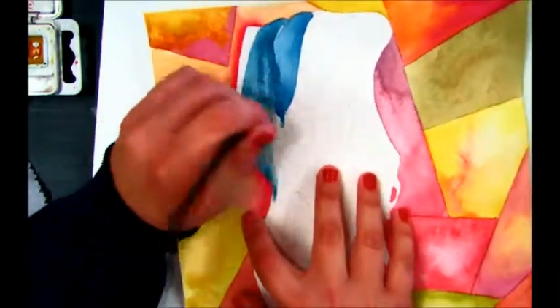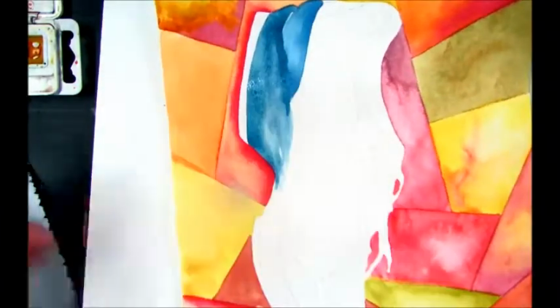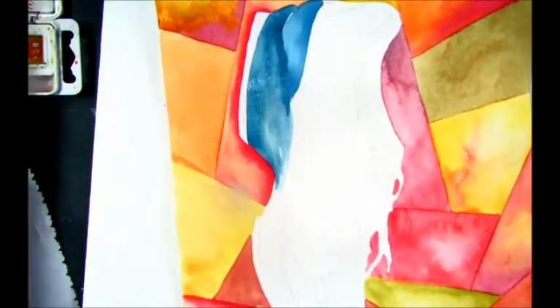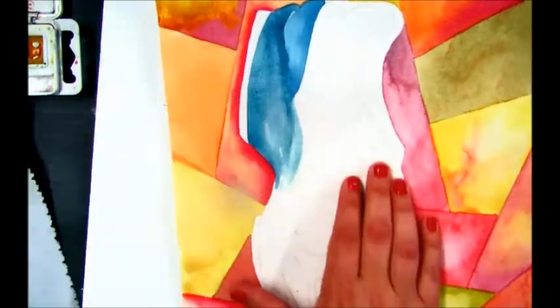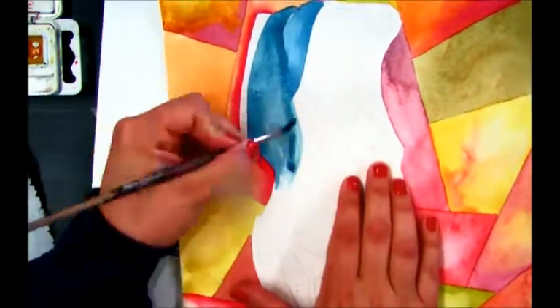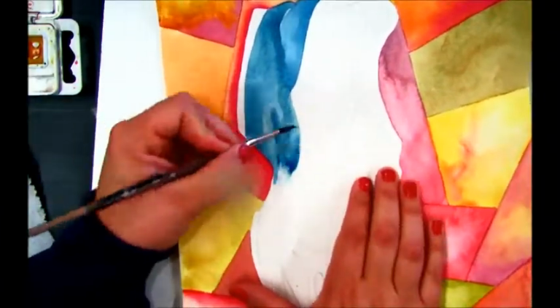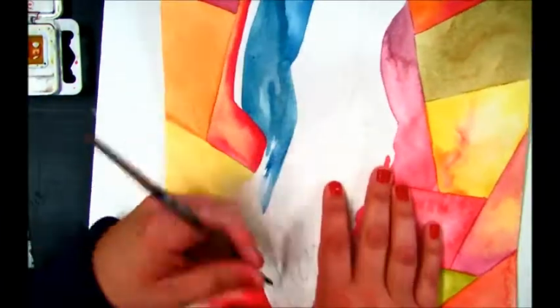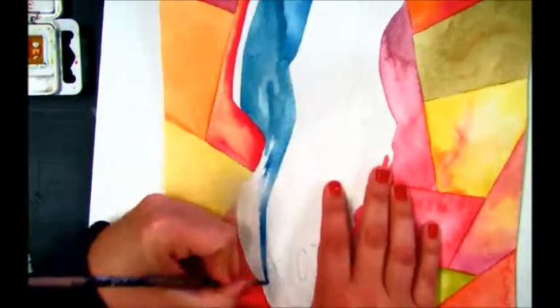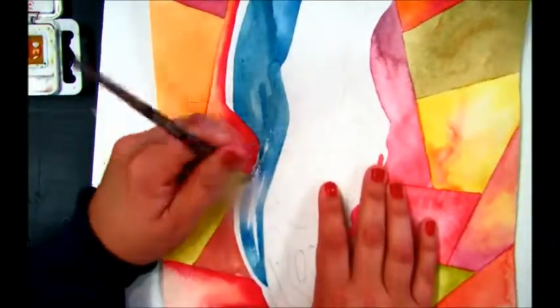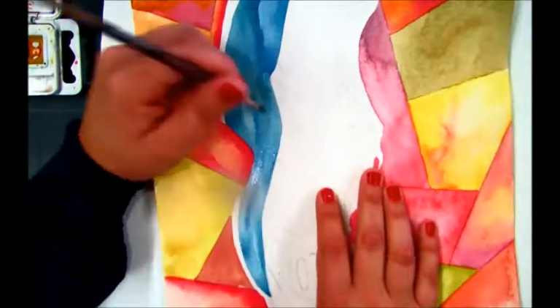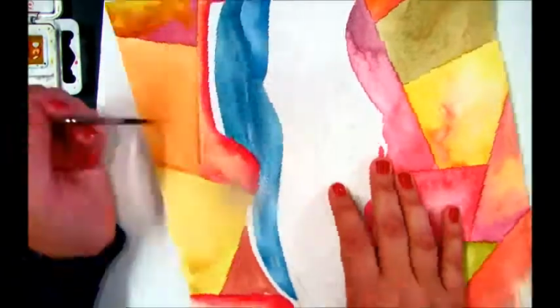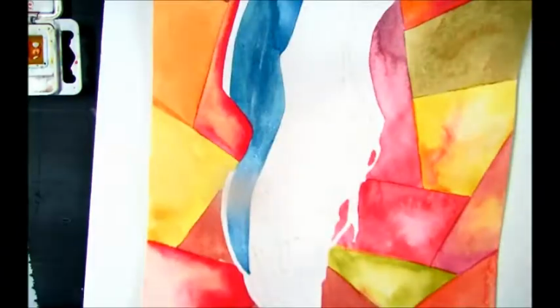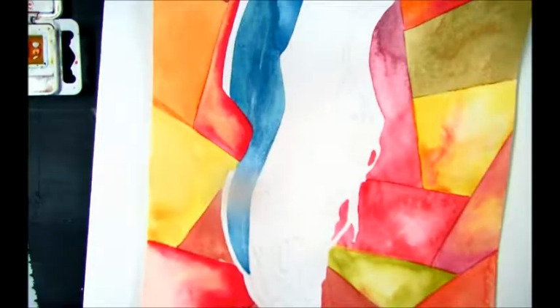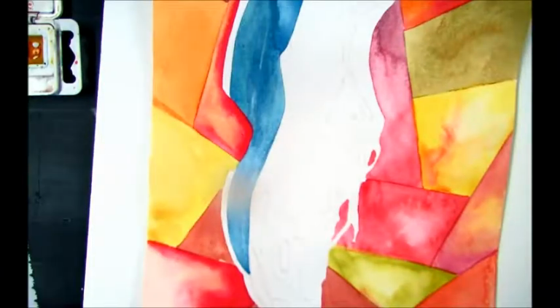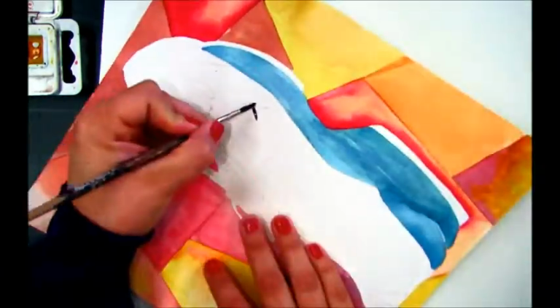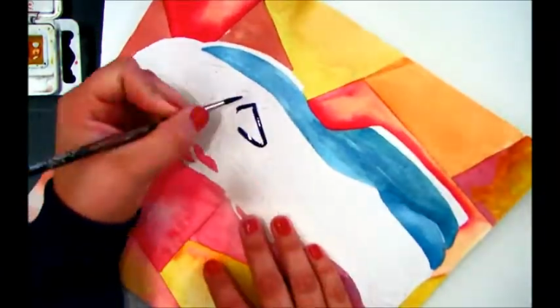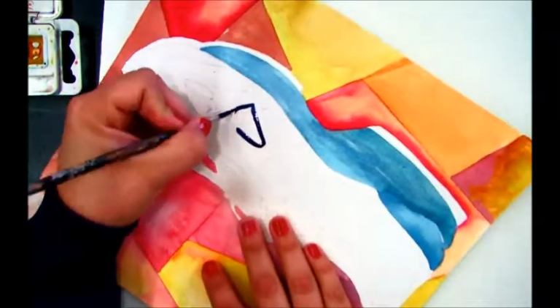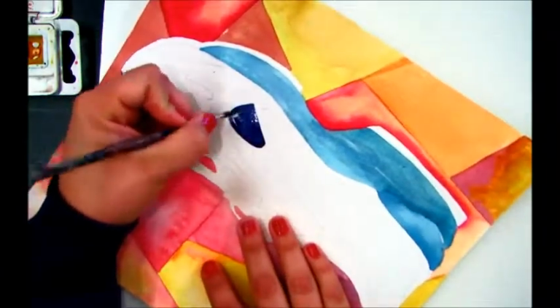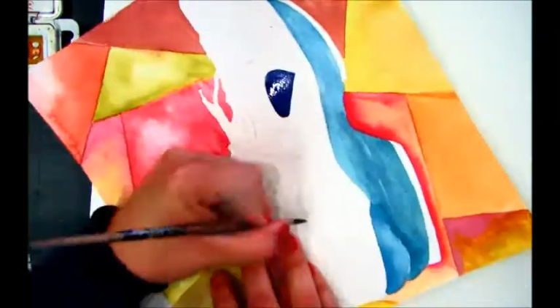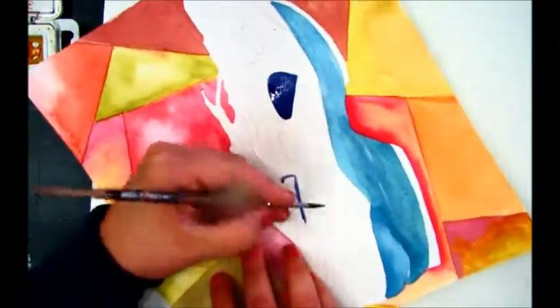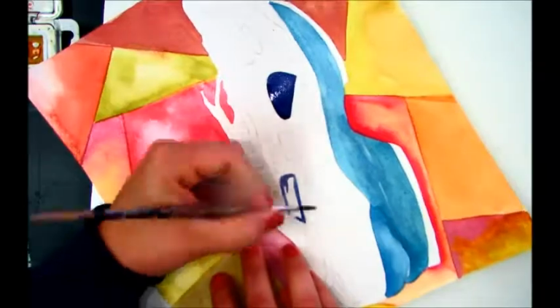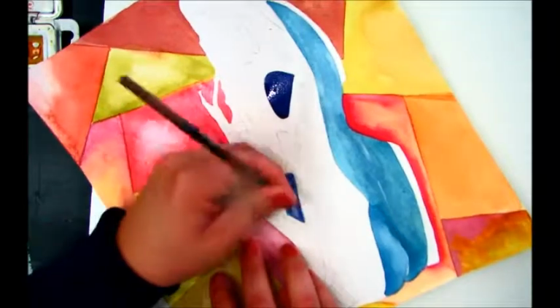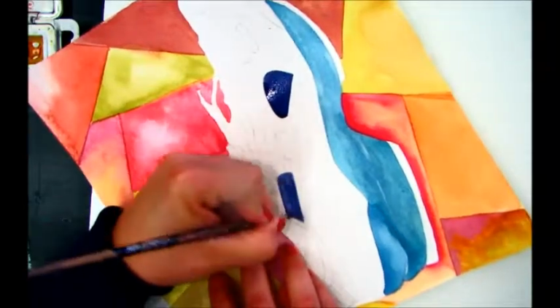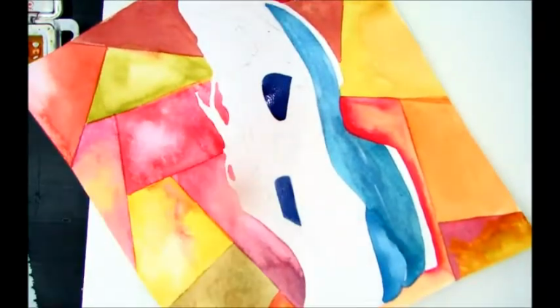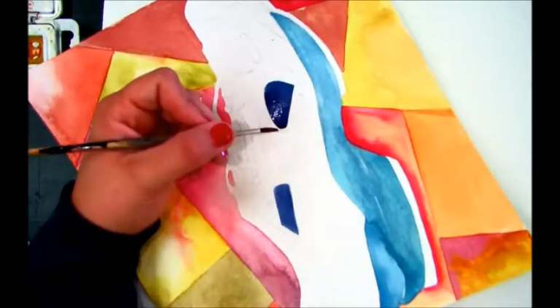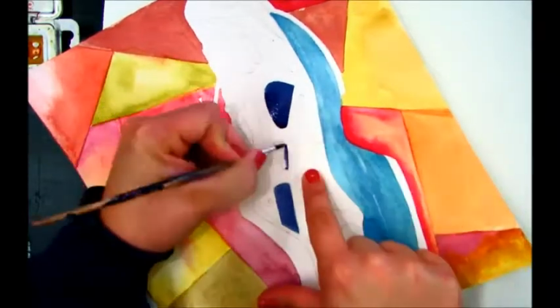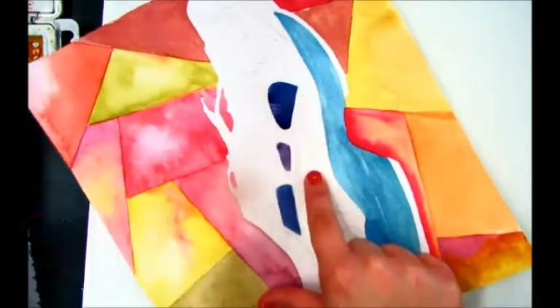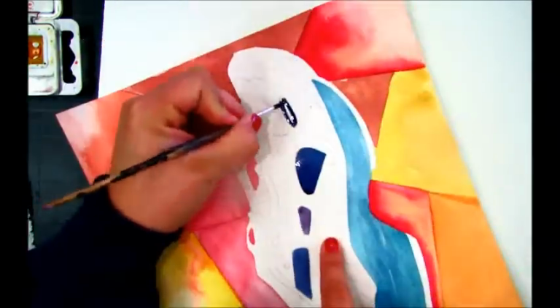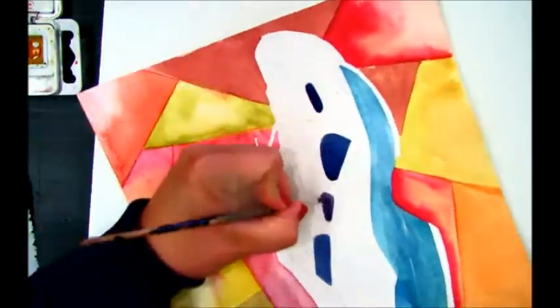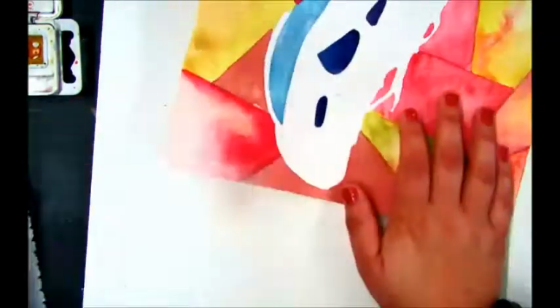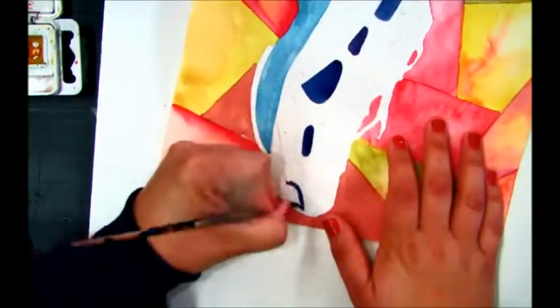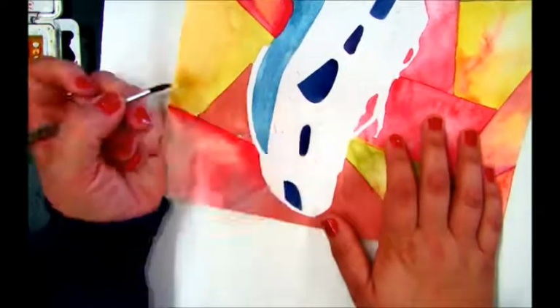By lightening a color, that's called a tint. By darkening a color, that's called a shade. To darken a color, you can add a touch of black to it, or you can also change the intensity by adding the complement.